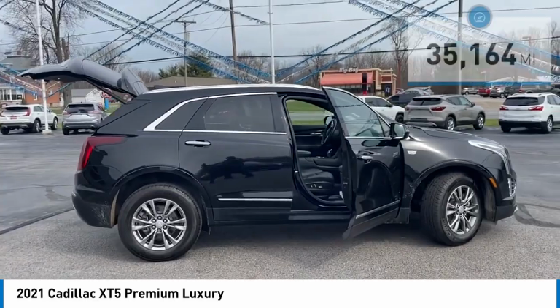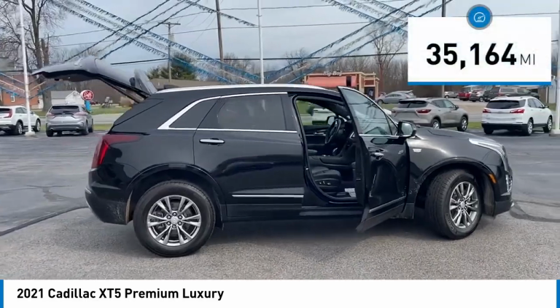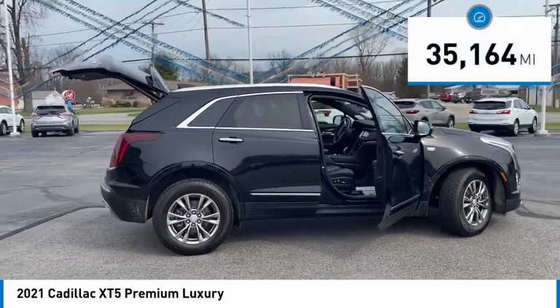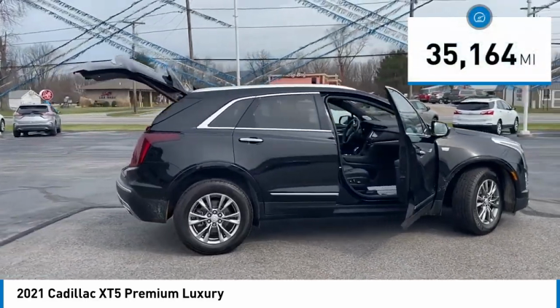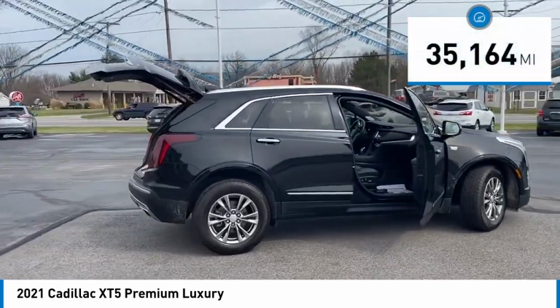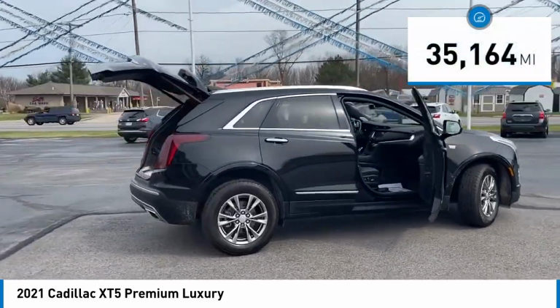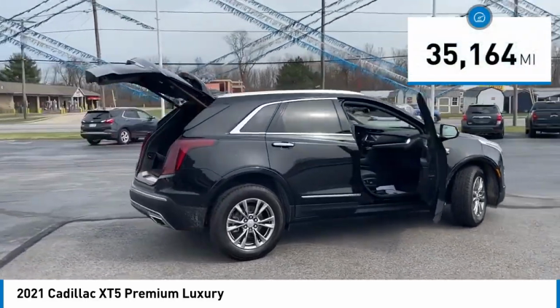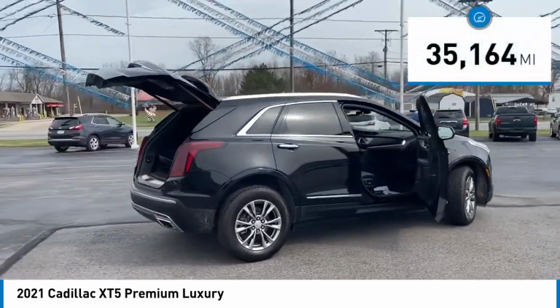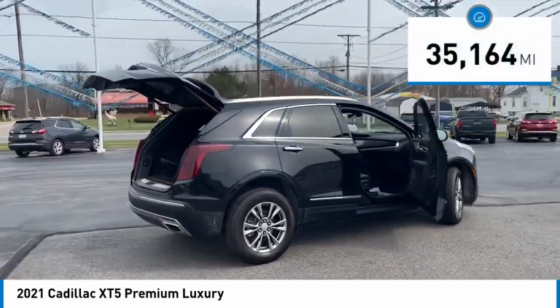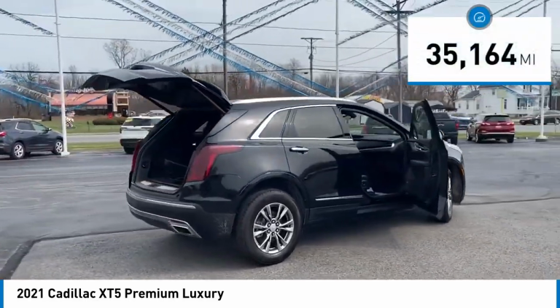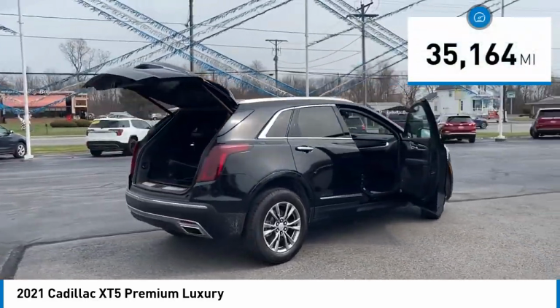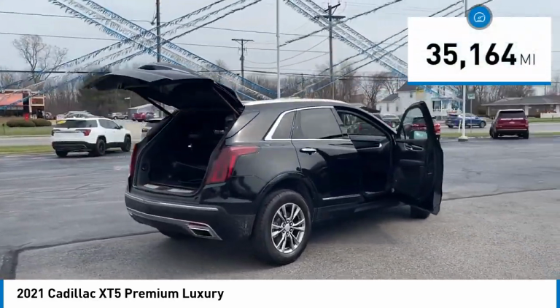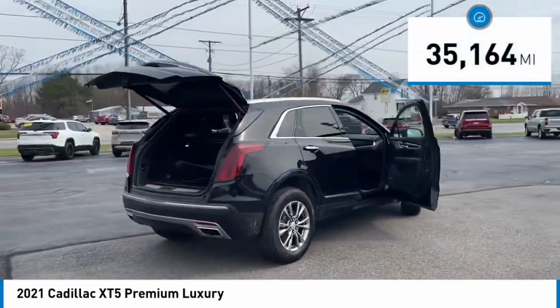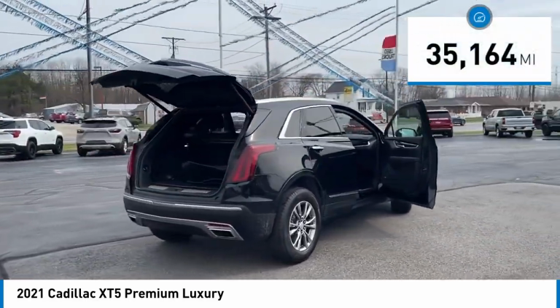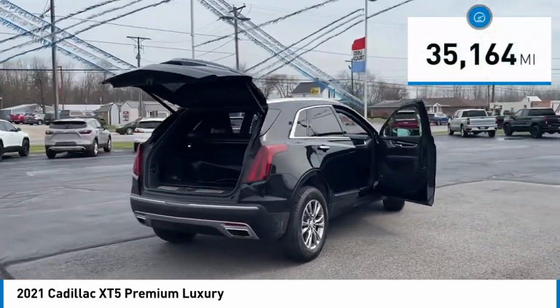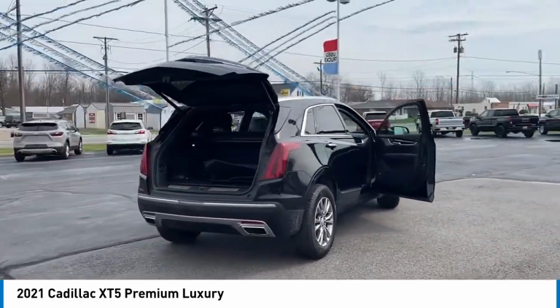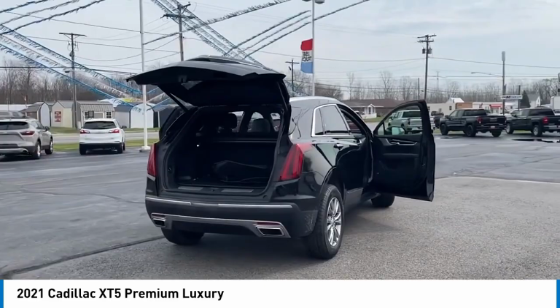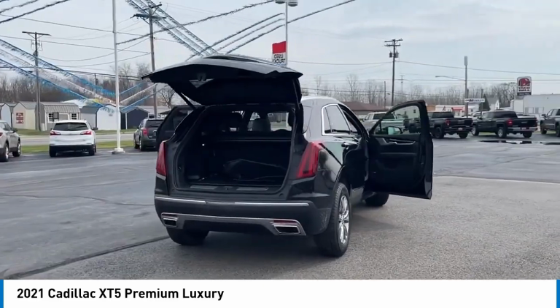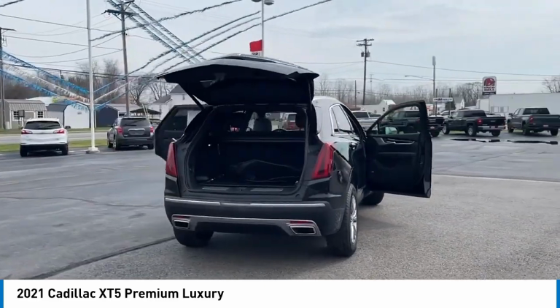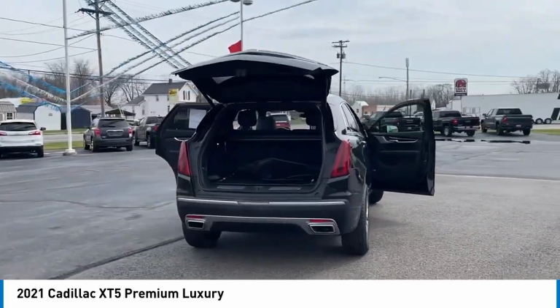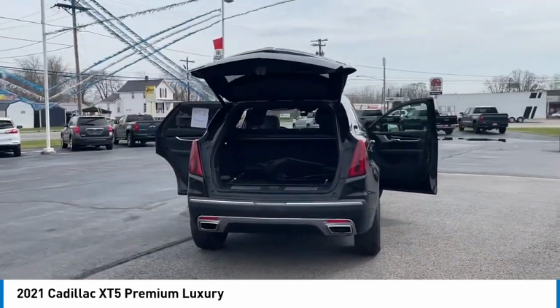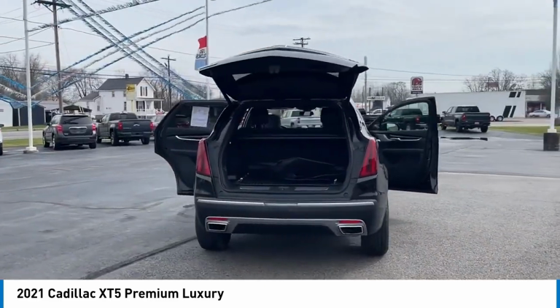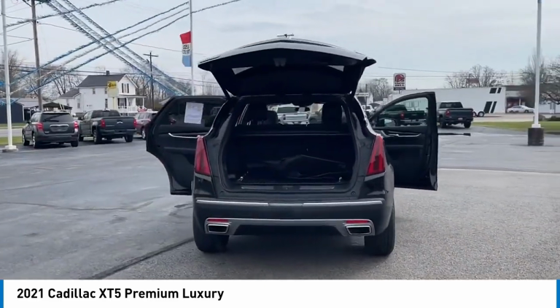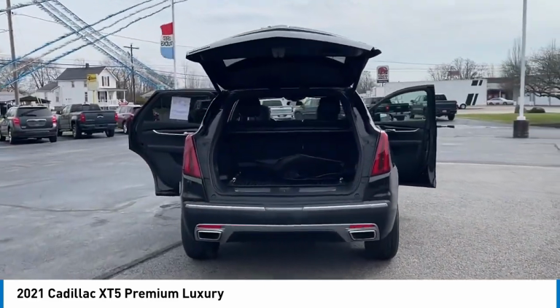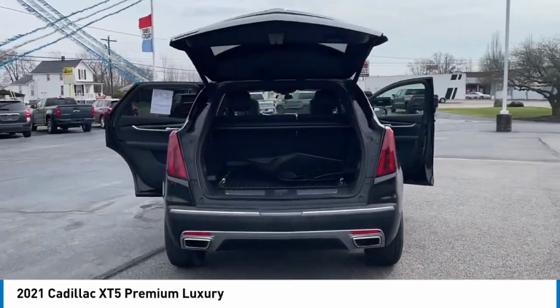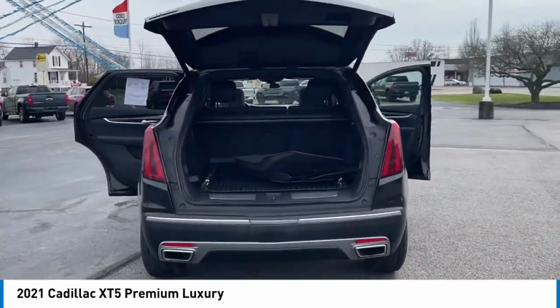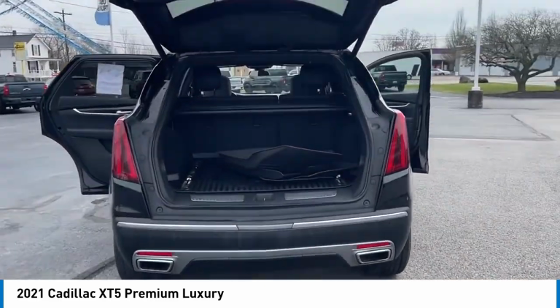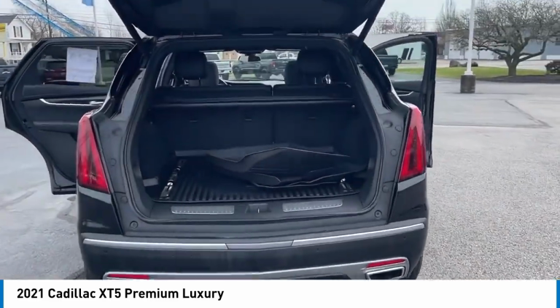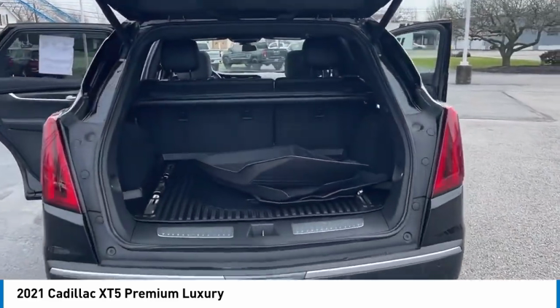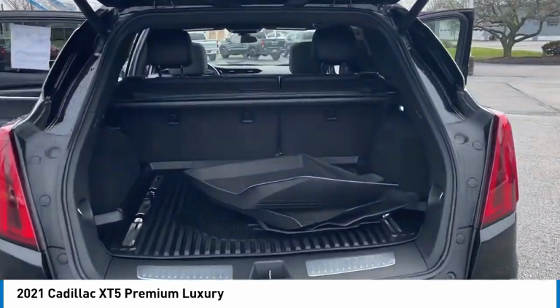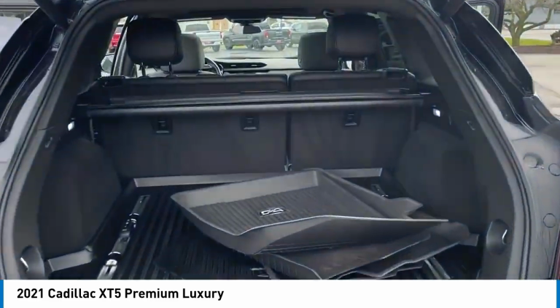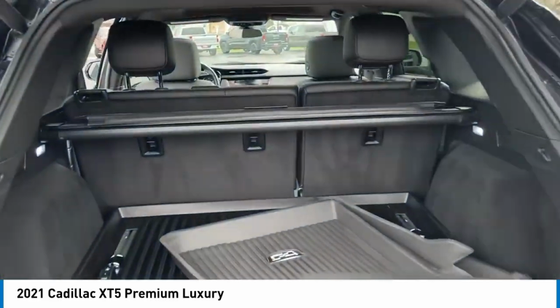This vehicle has less than 40,000 miles. Here are some of this vehicle's great options: rain-sensing wipers, alloy wheels, rear spoiler, power liftgate.